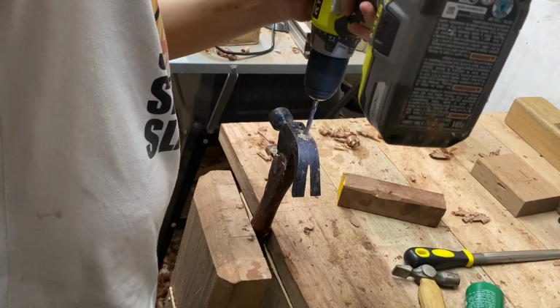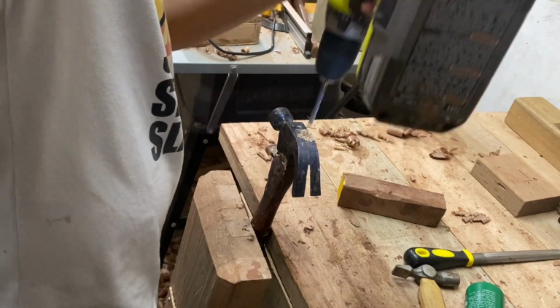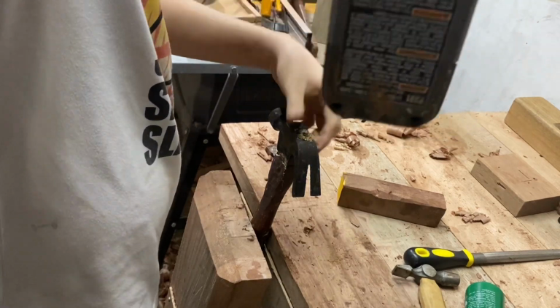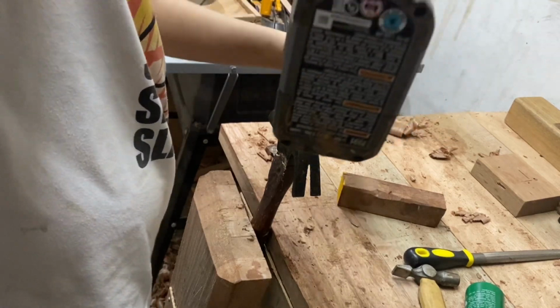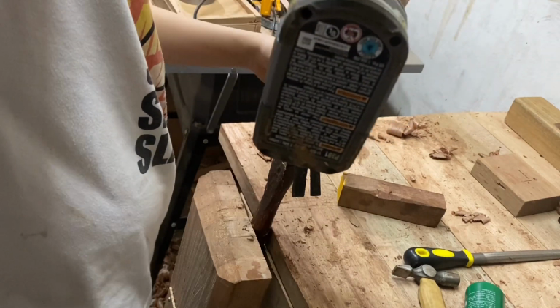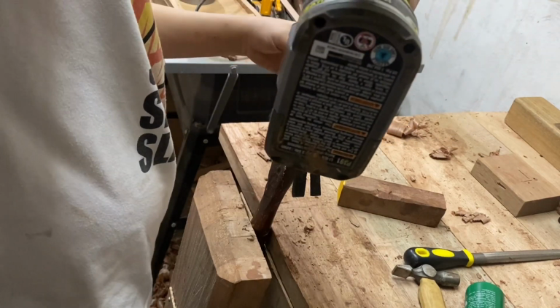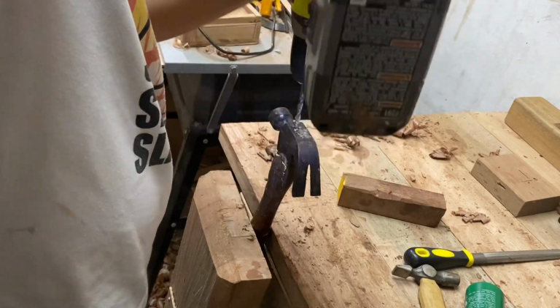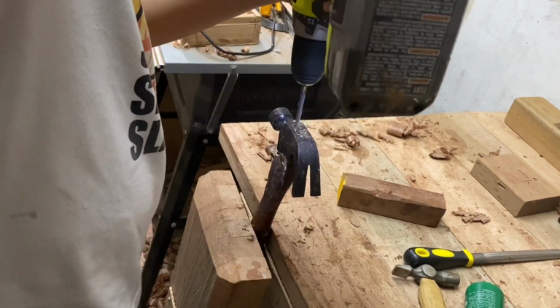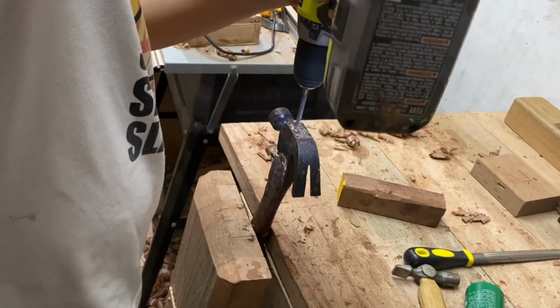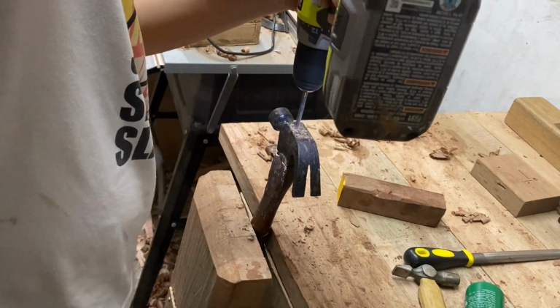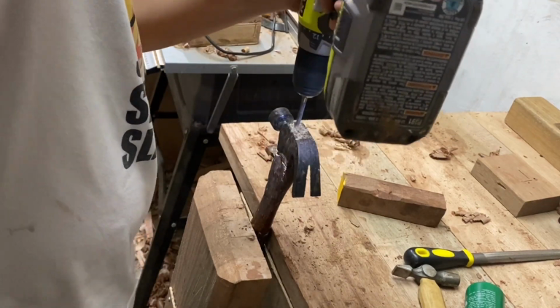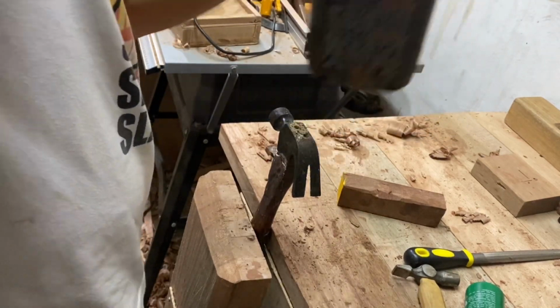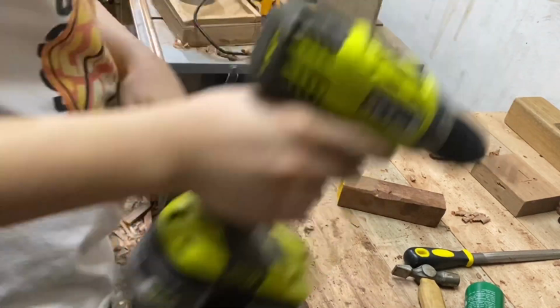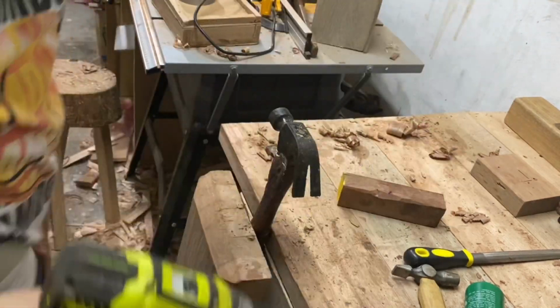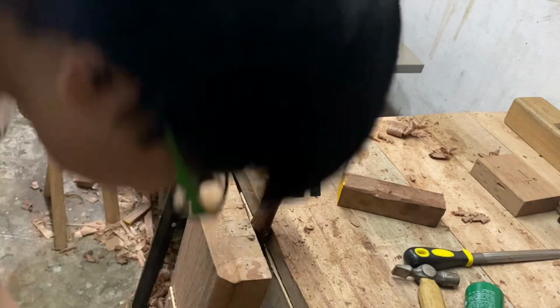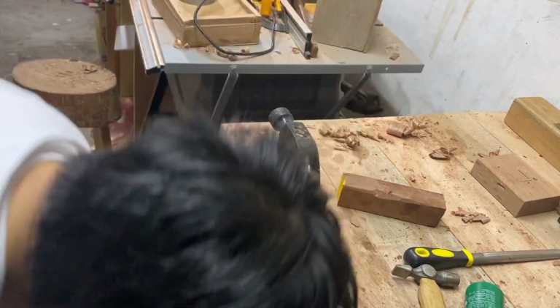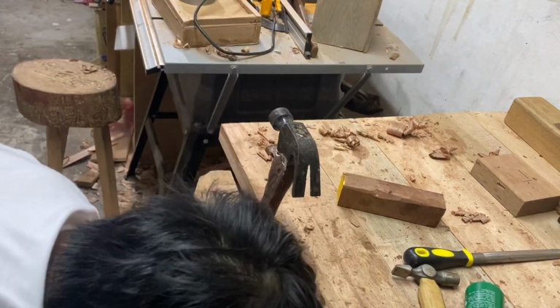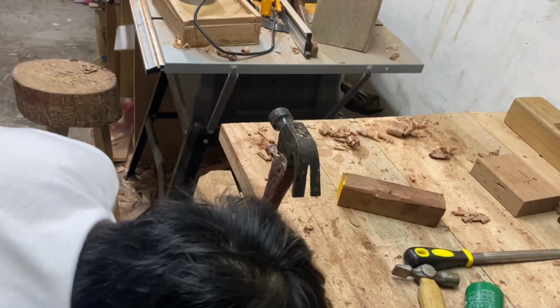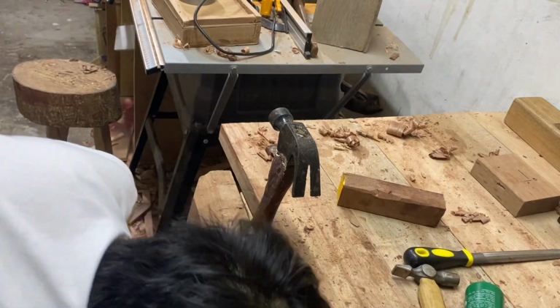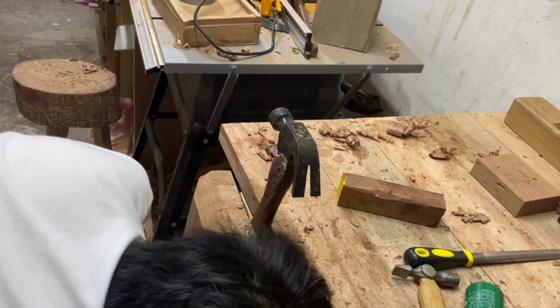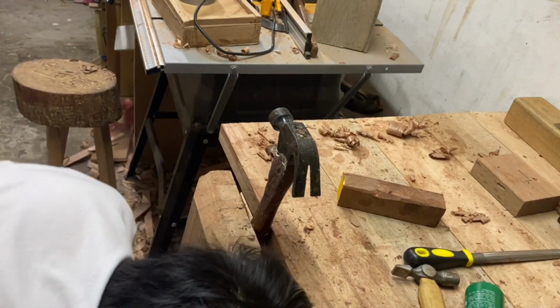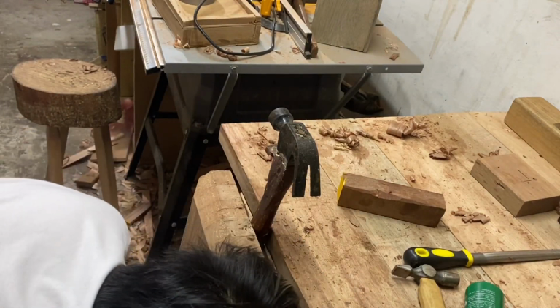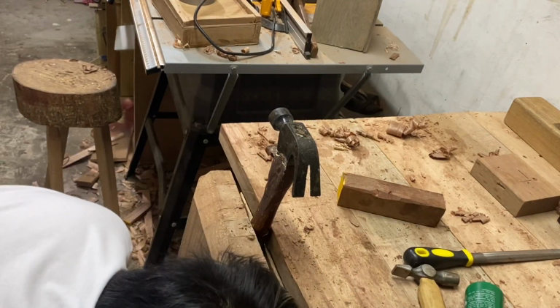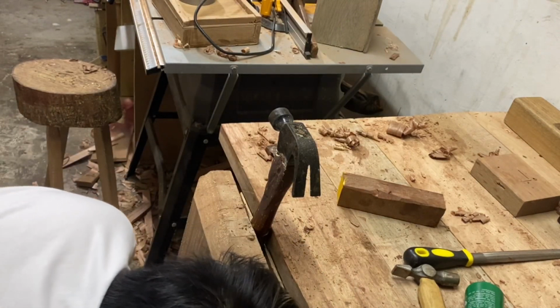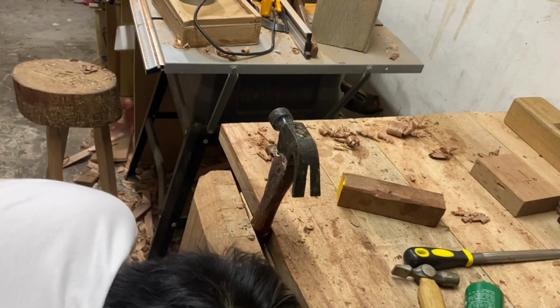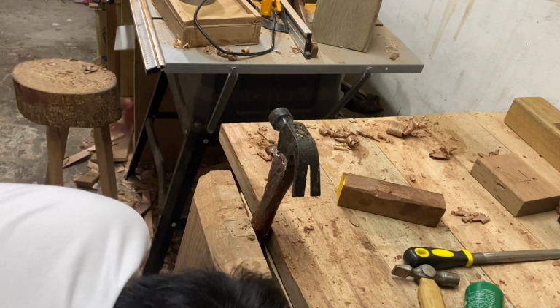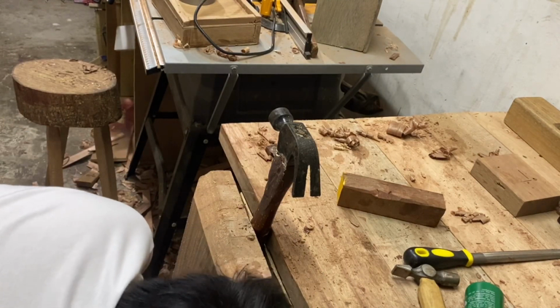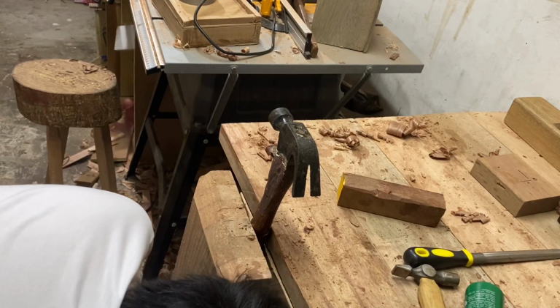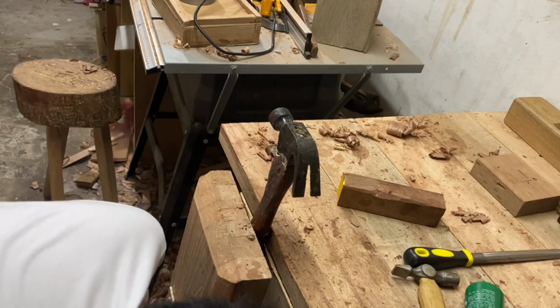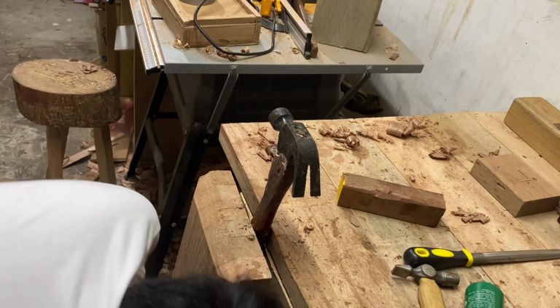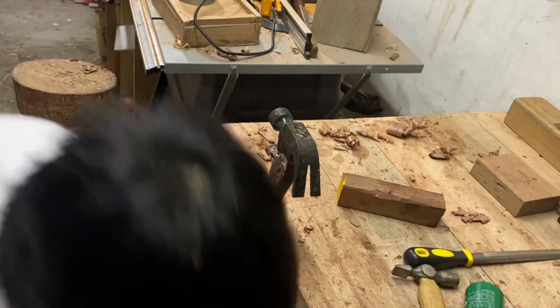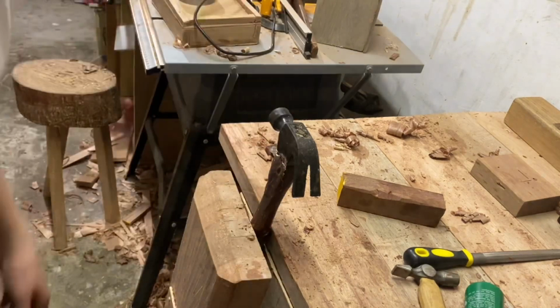Hey guys, sorry if I've not been uploading recently because I don't have any projects to do. But today I'll make another handle for my claw hammer, which is really old. First I drilled some holes.